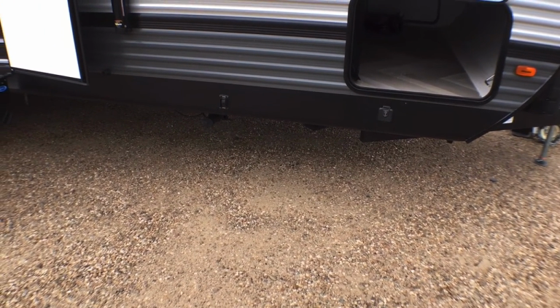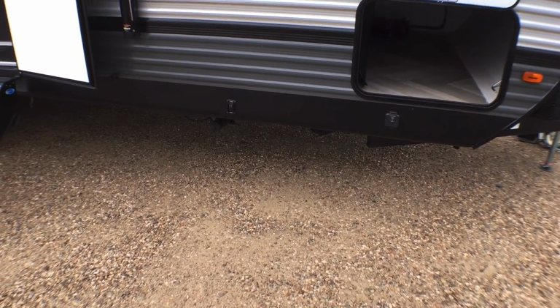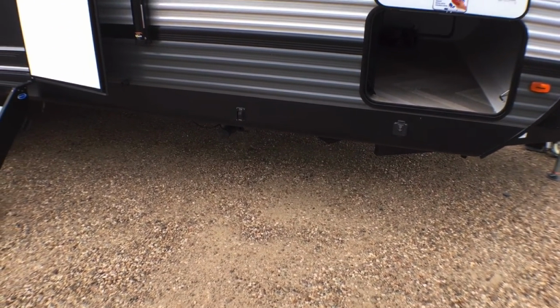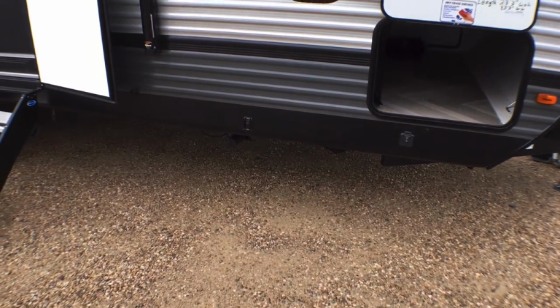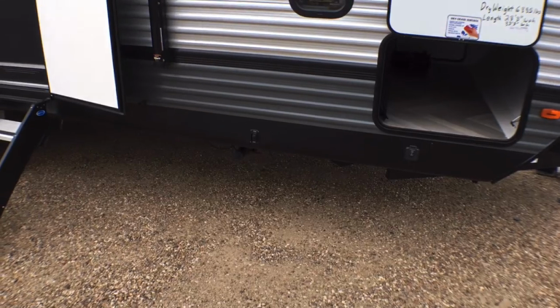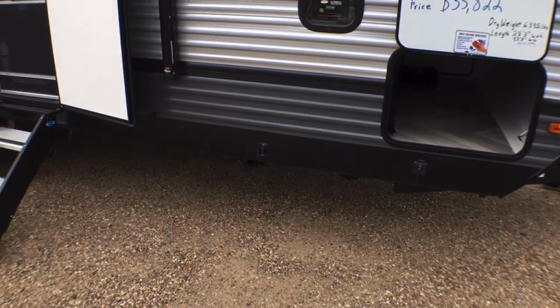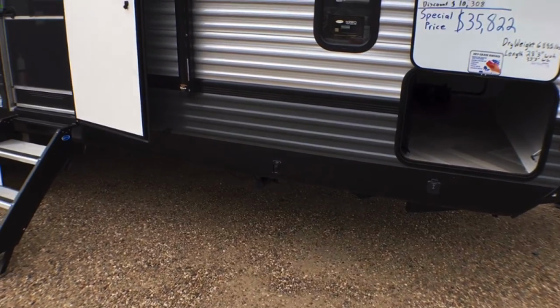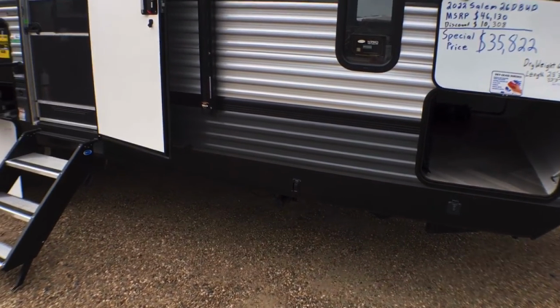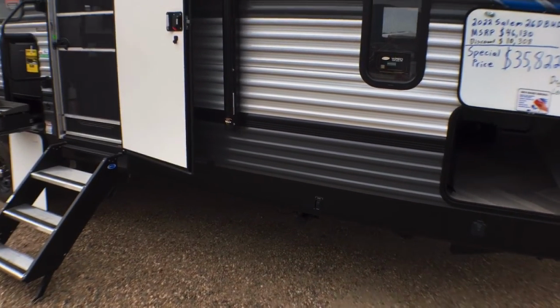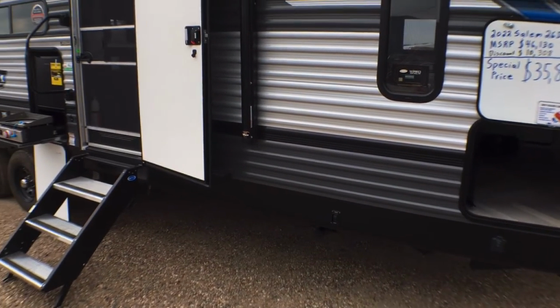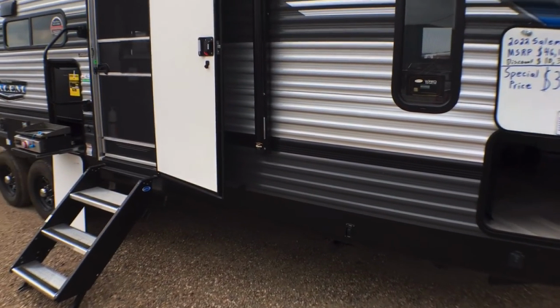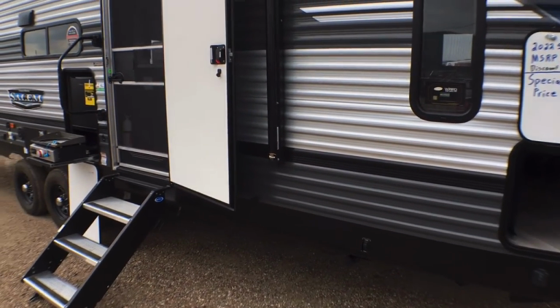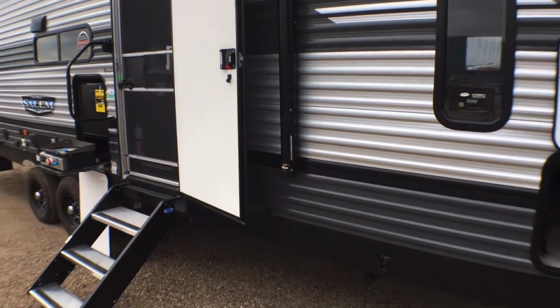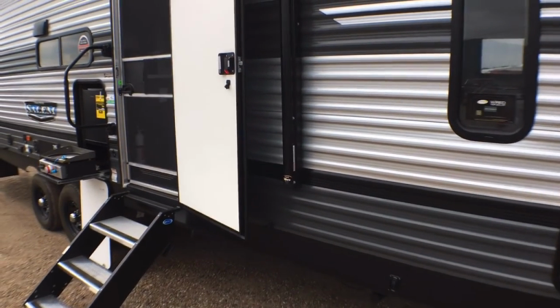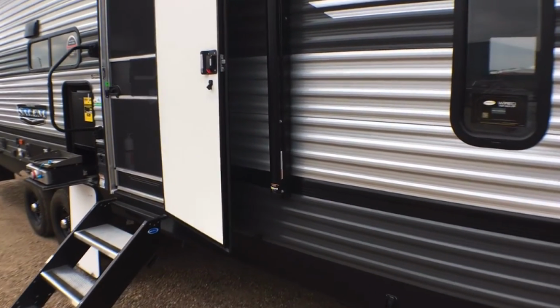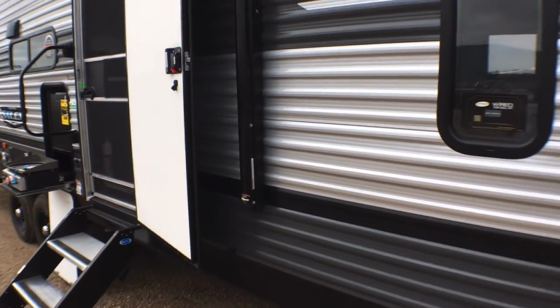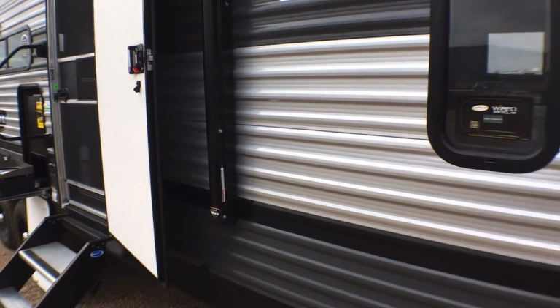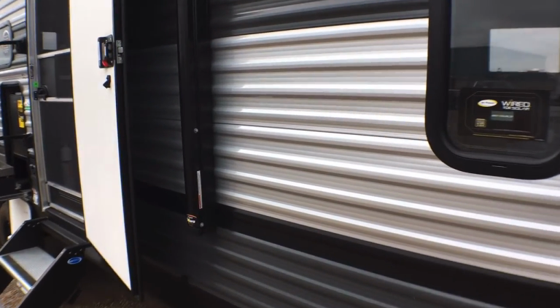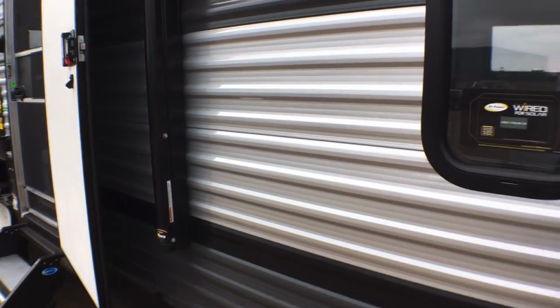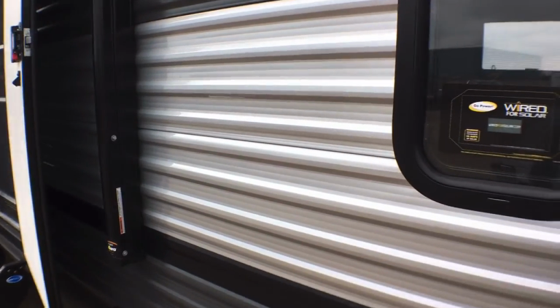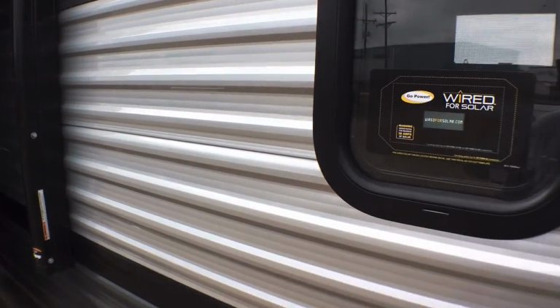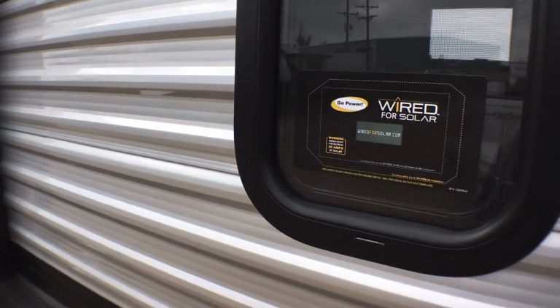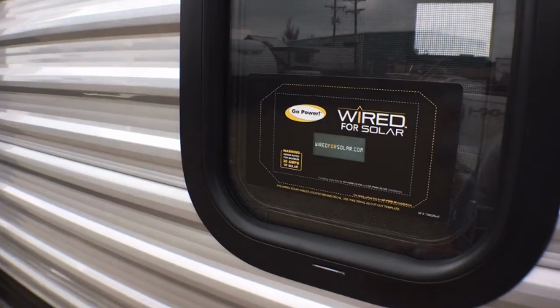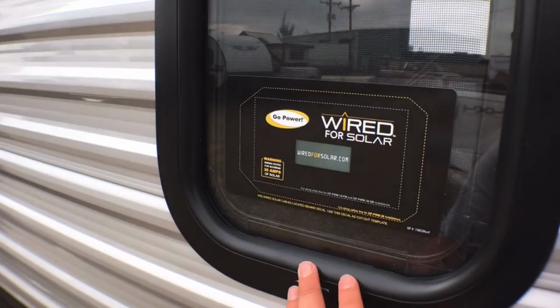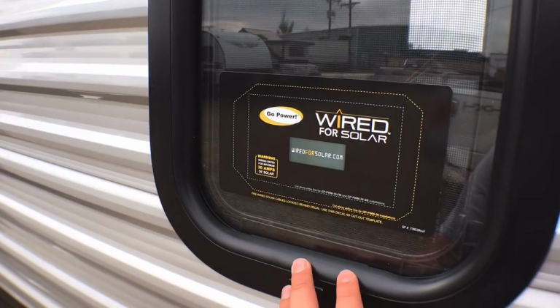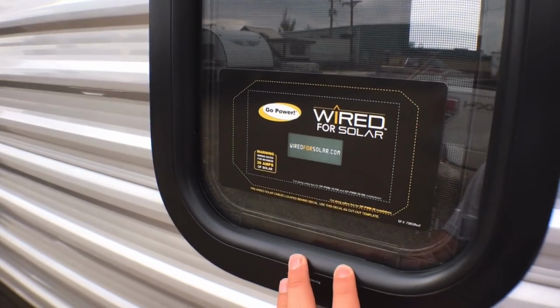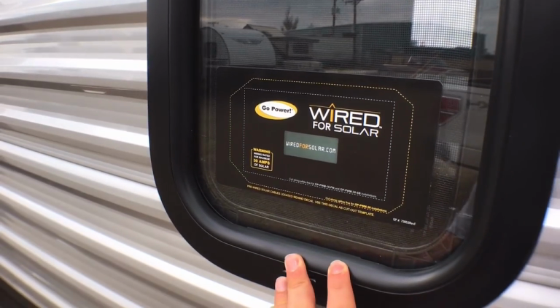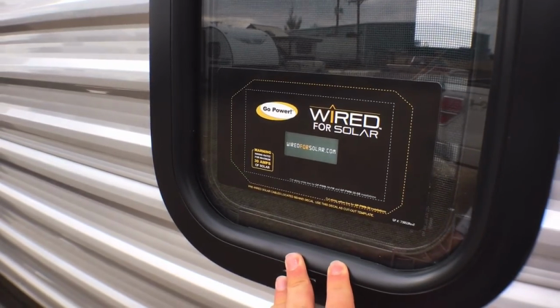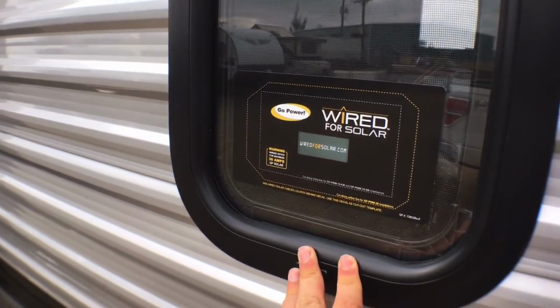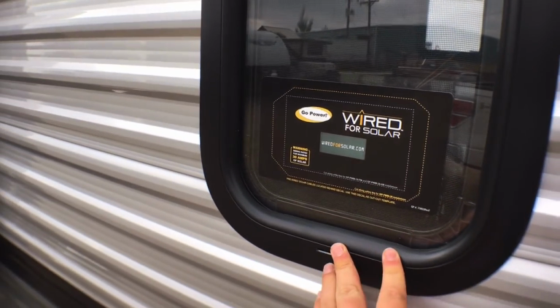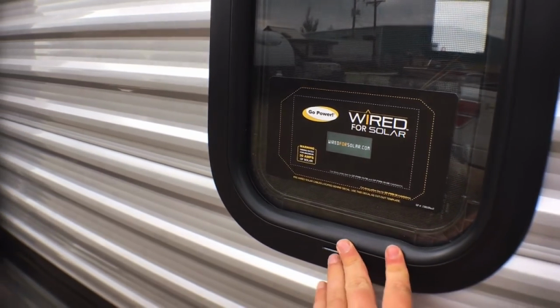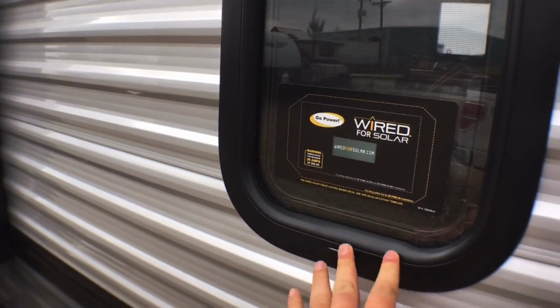Almost forgot — this trailer we have optioned with the power stabilizer jack system as opposed to the manual crank-down ones, just a nice little extra feature. Right here you can see the side-mount solar prep, and new for 2022 you're also going to have roof-mount solar prep.